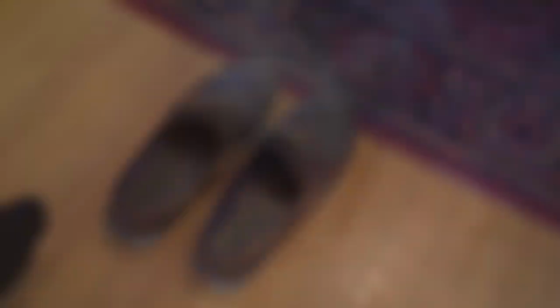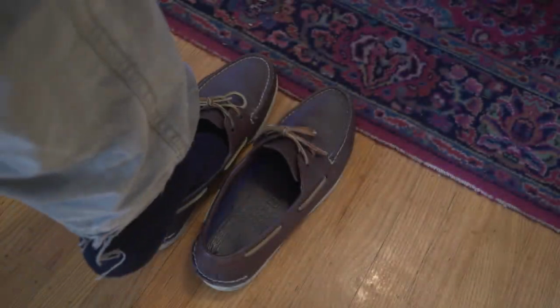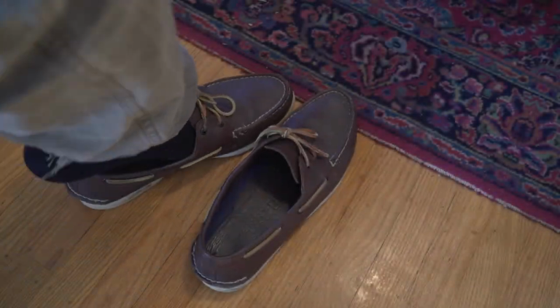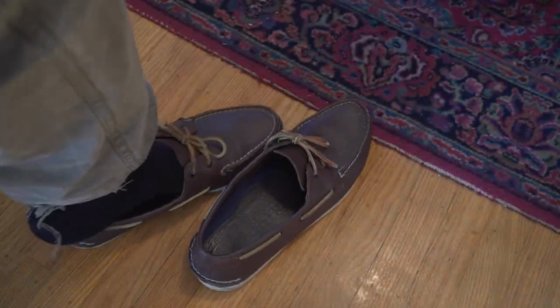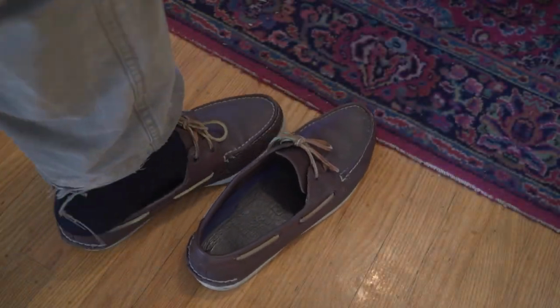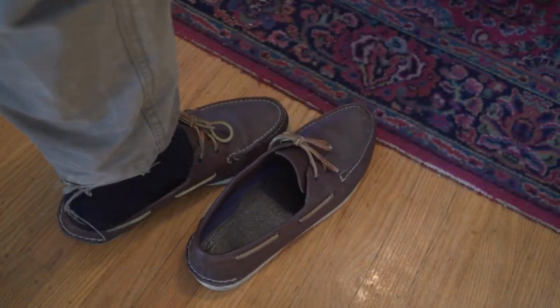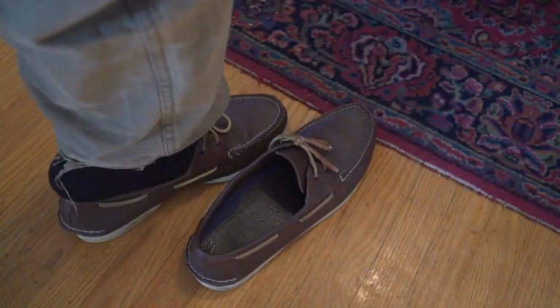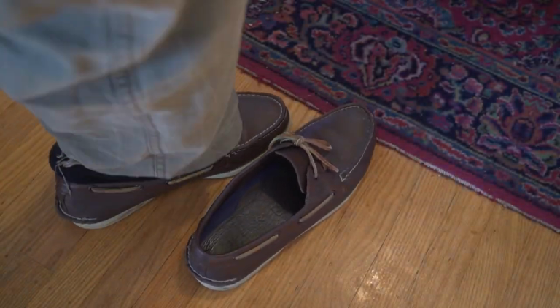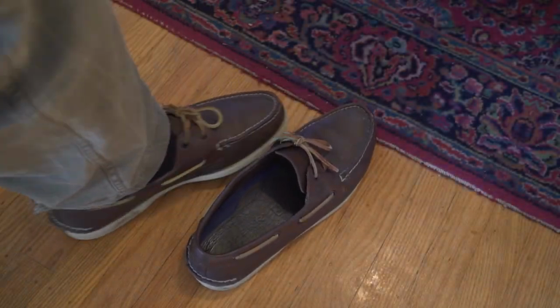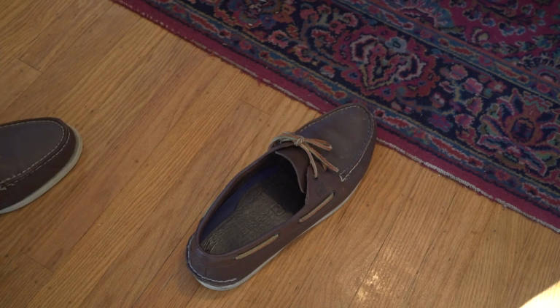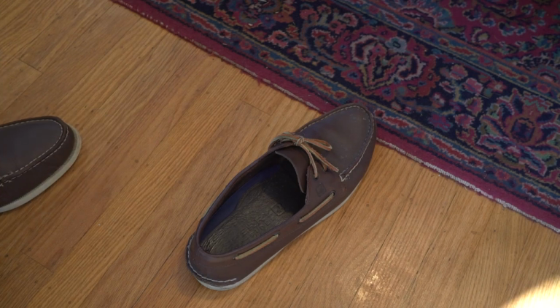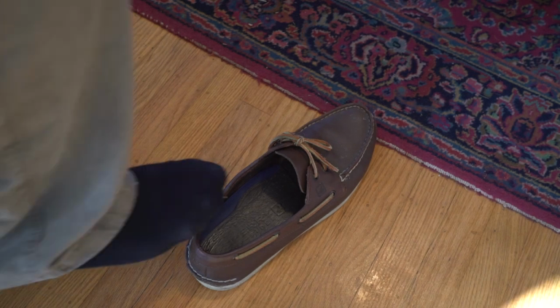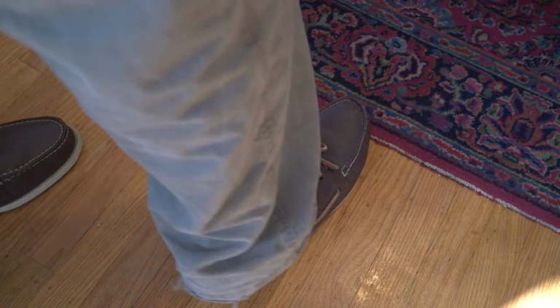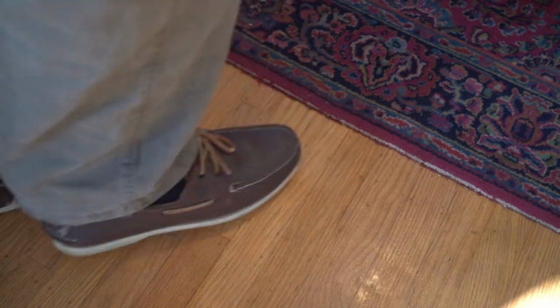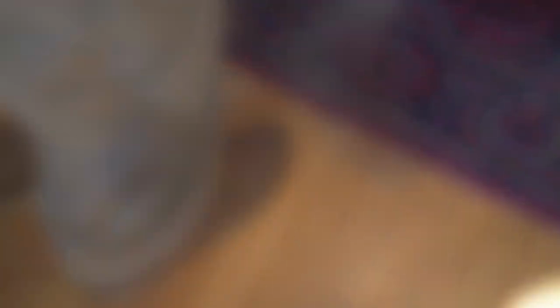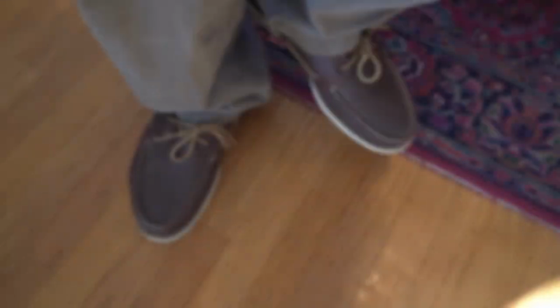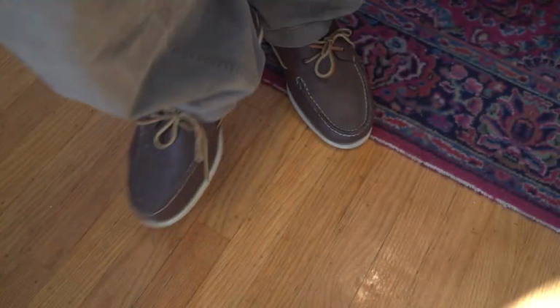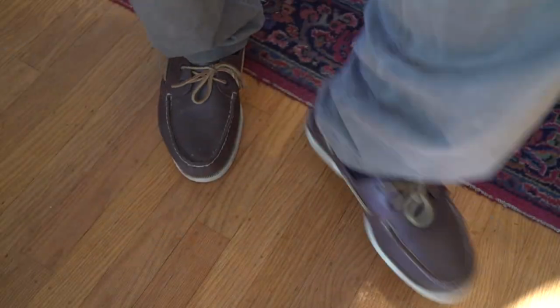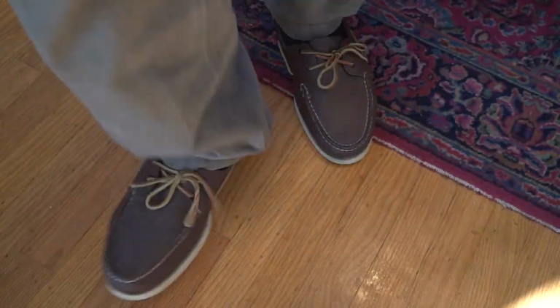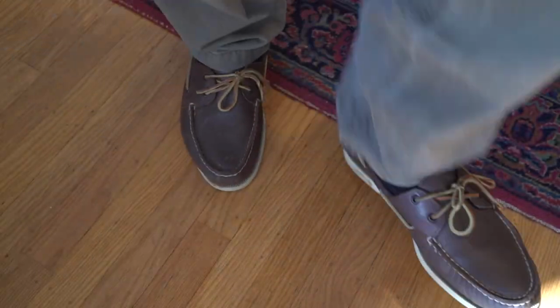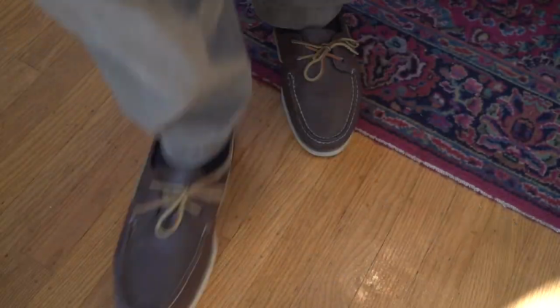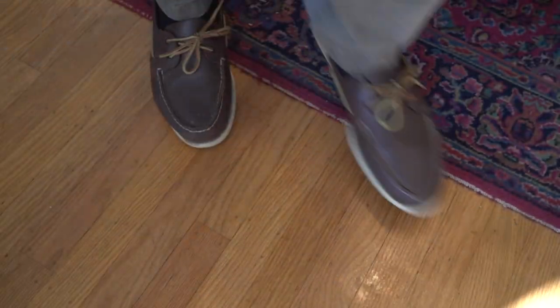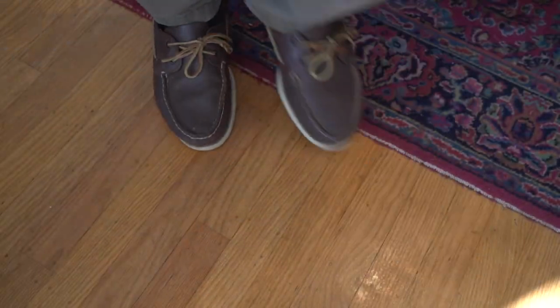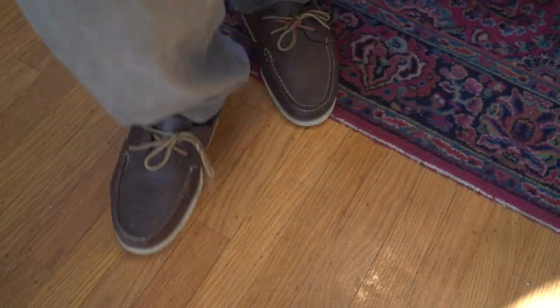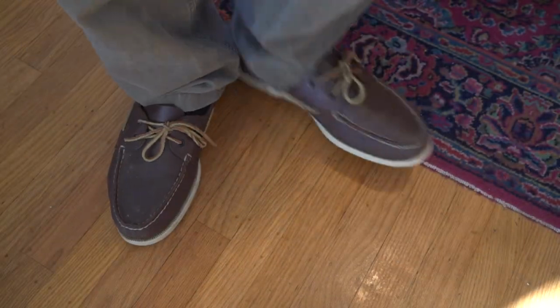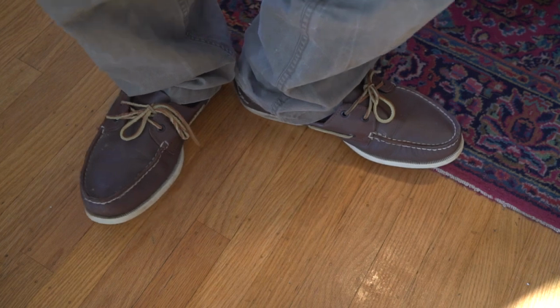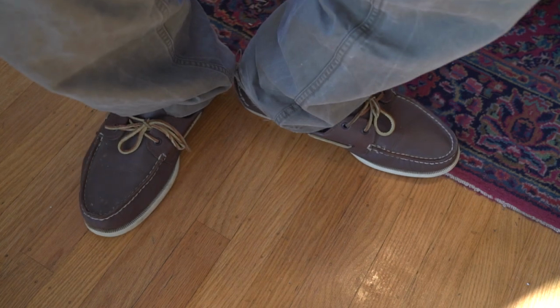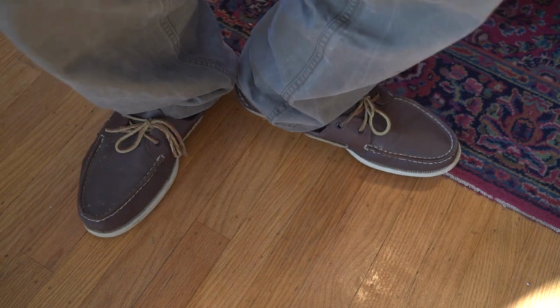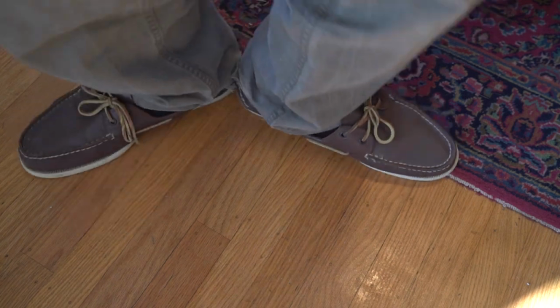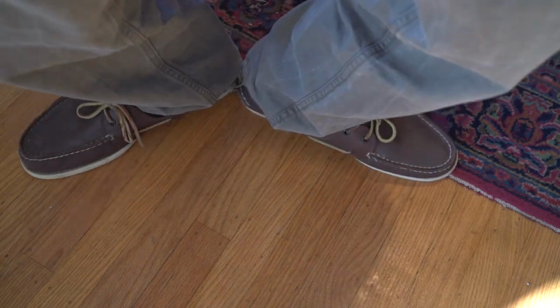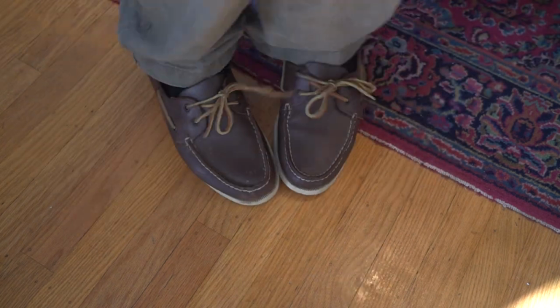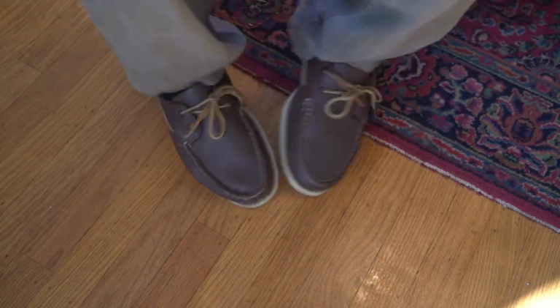We know that shoes come off at the security point, so why bother with laces? Put on your favorite pair of loafers or slip-ons and ride it out like a champ. Wax on, wax off, your way right on through.